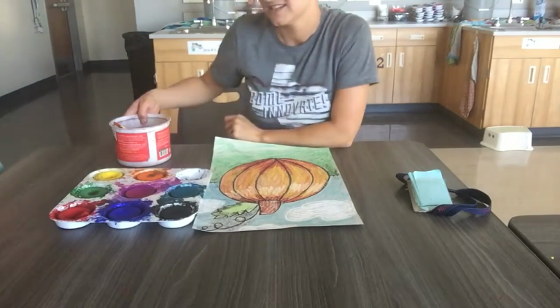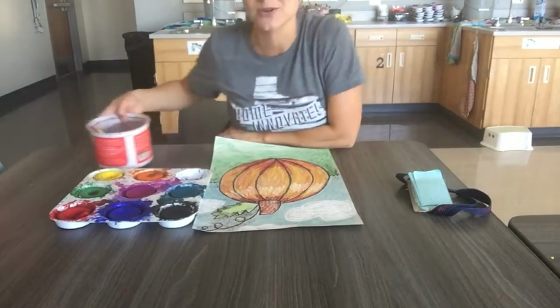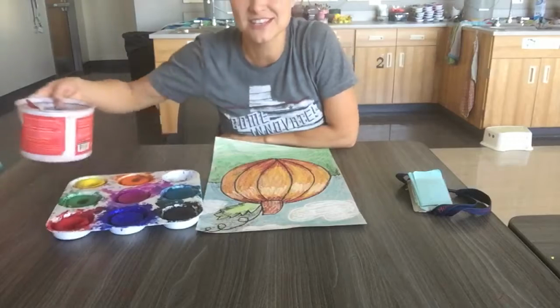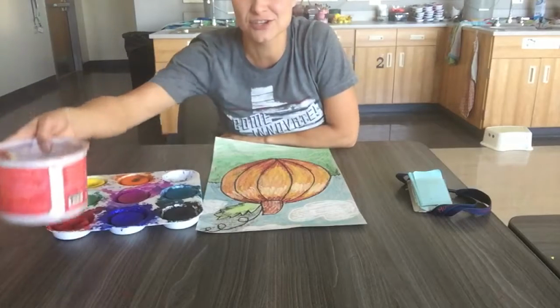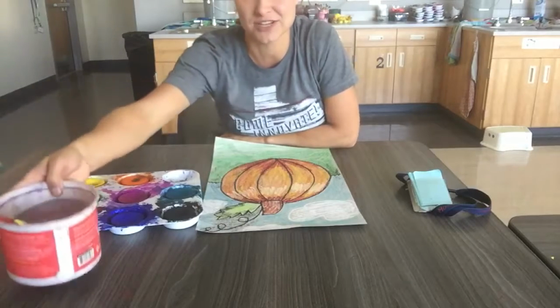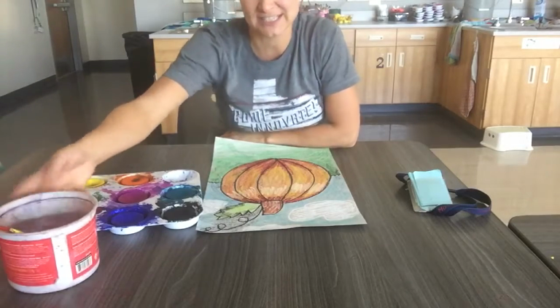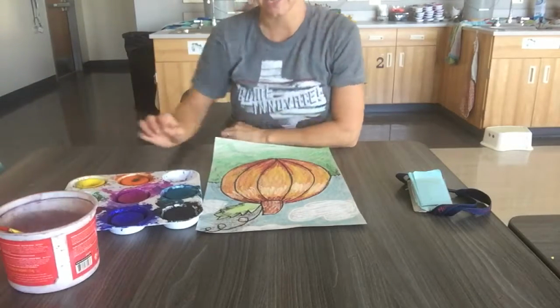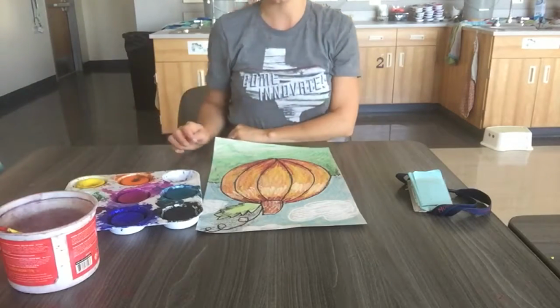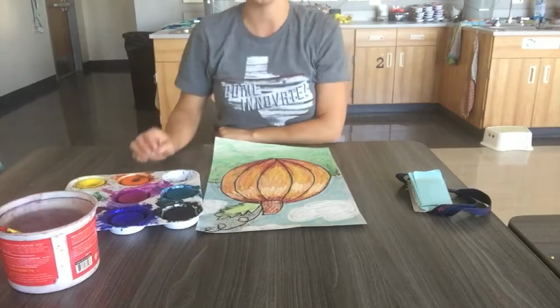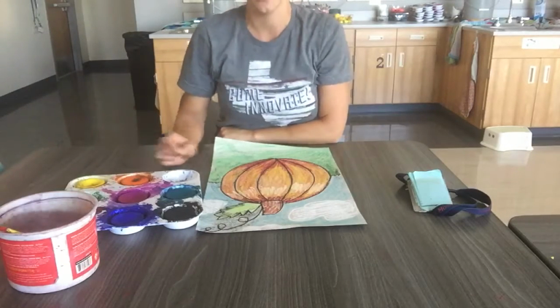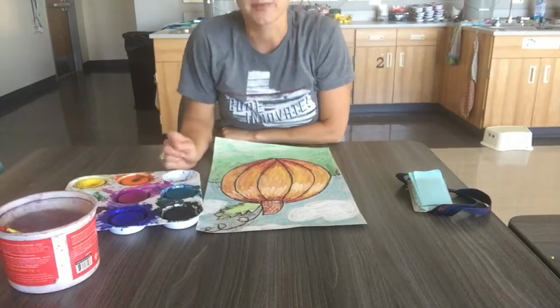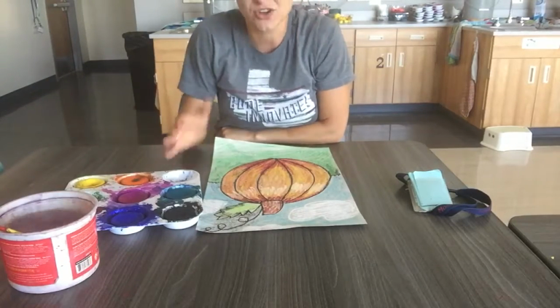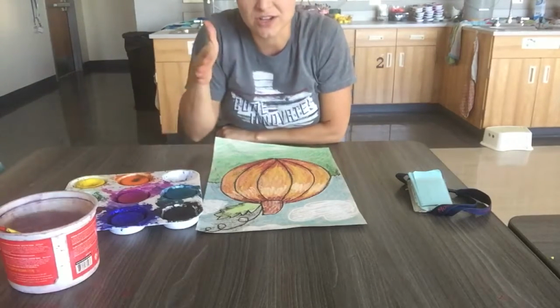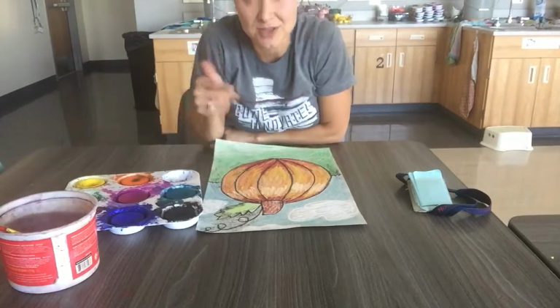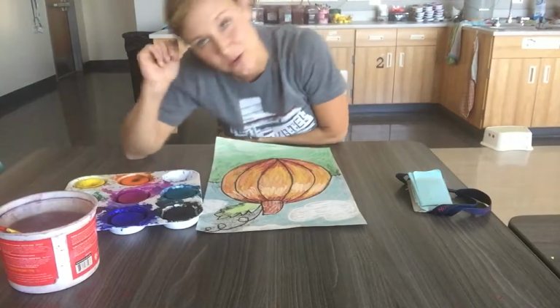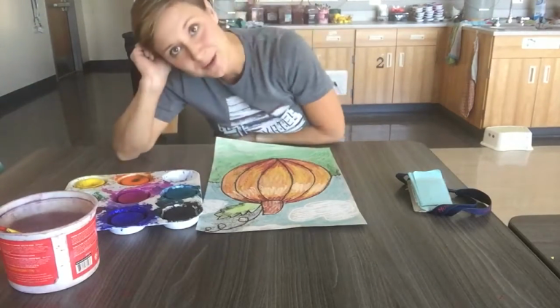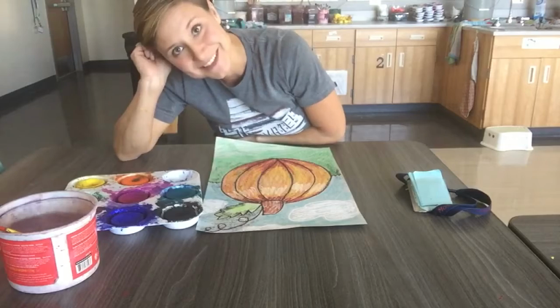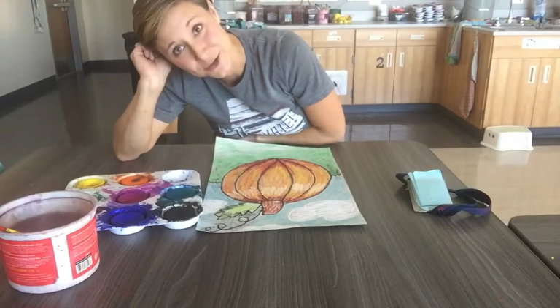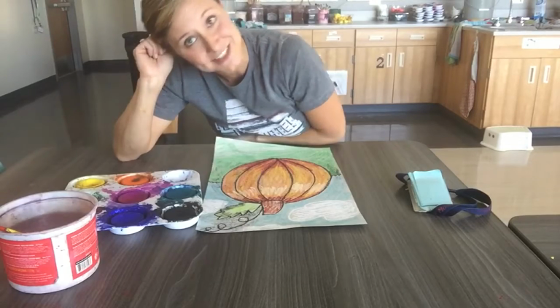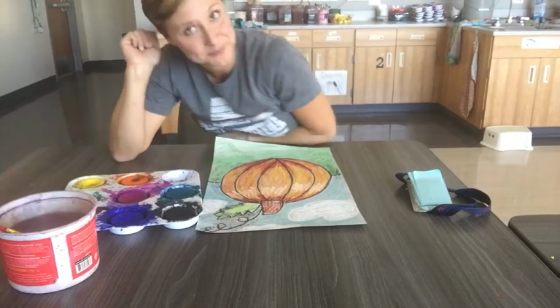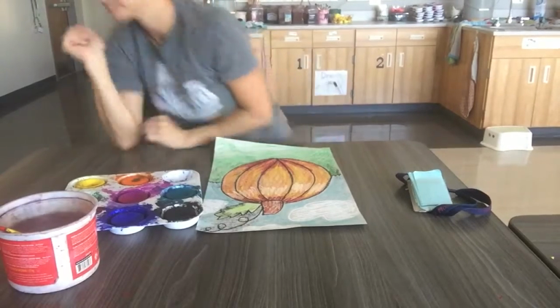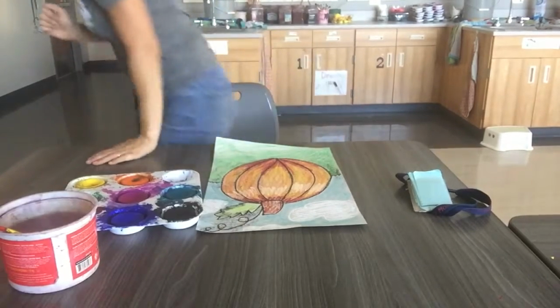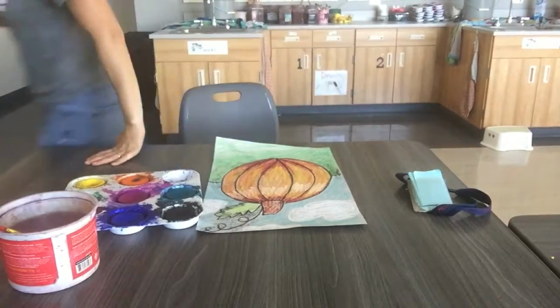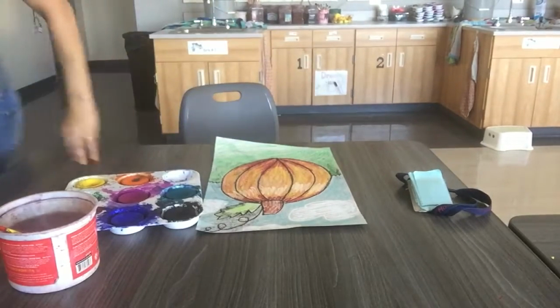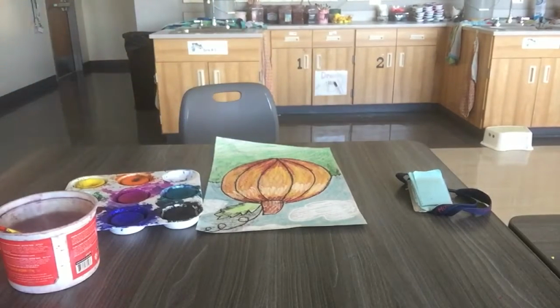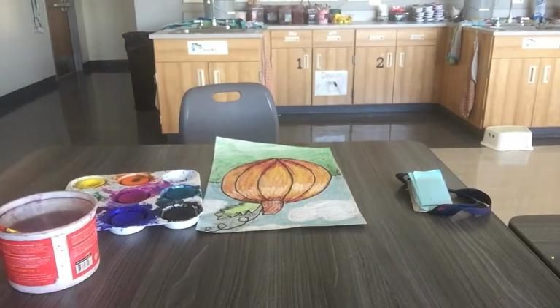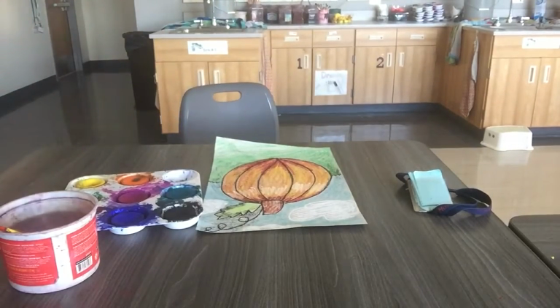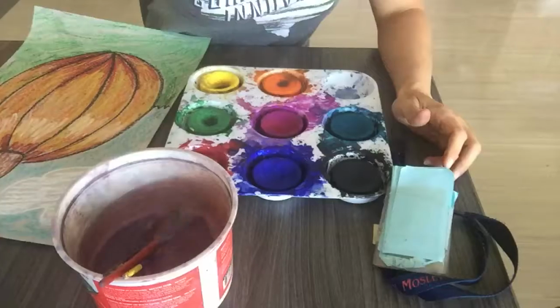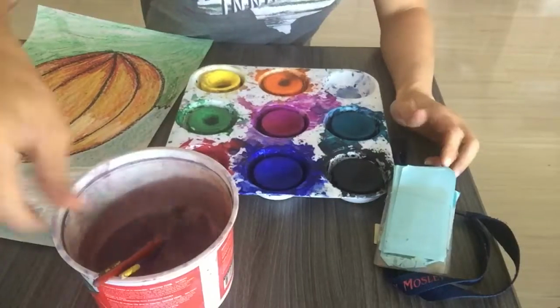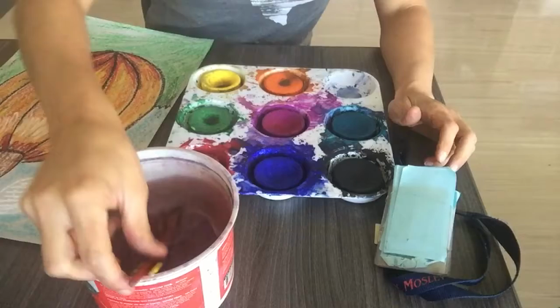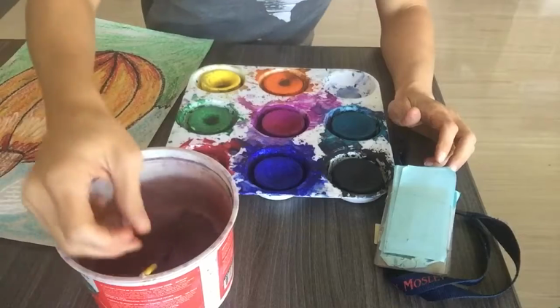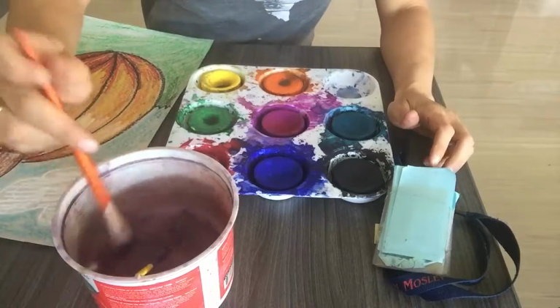It is a super easy technique to do. I'm going to show you with a close-up view of my painting so you can really see.